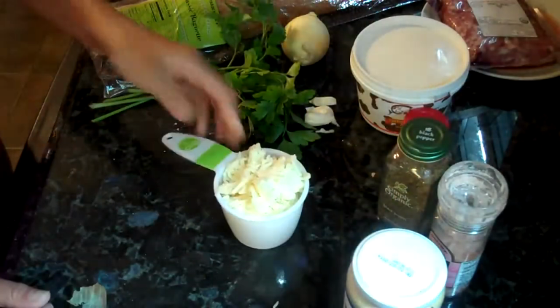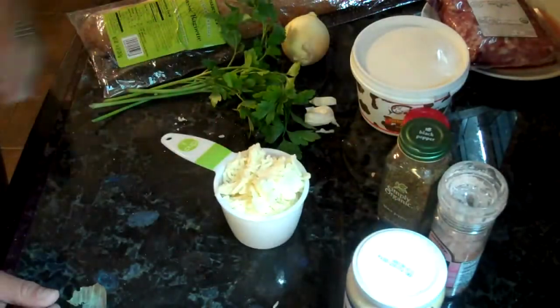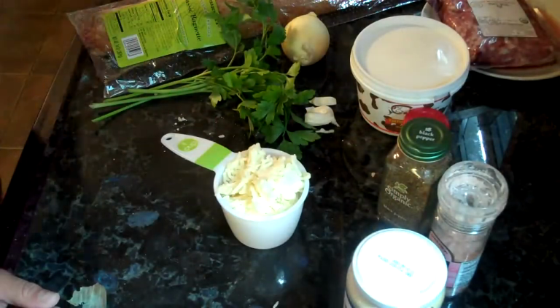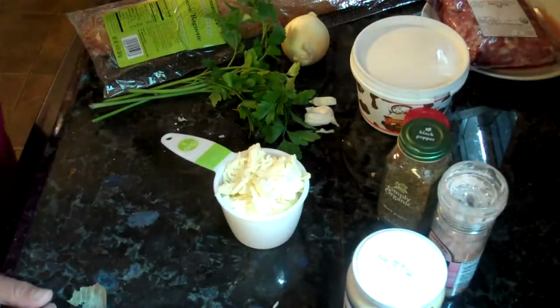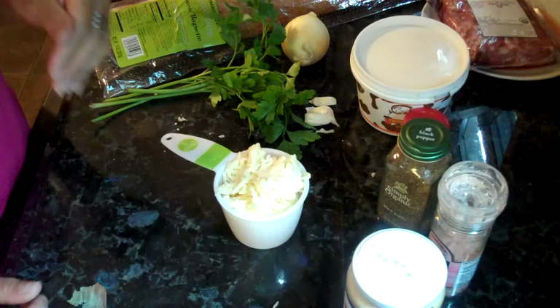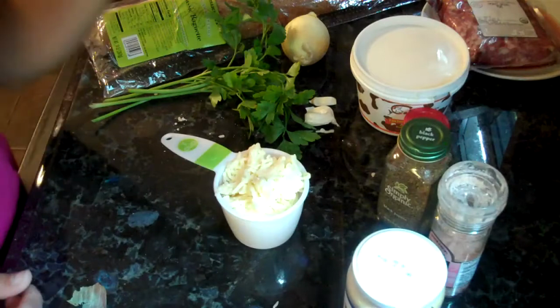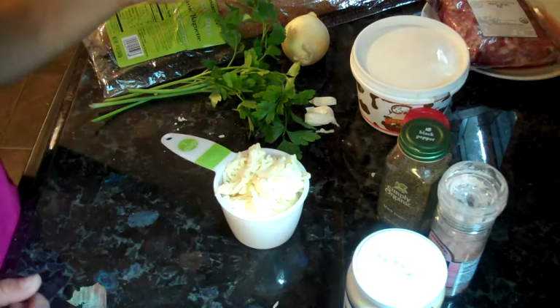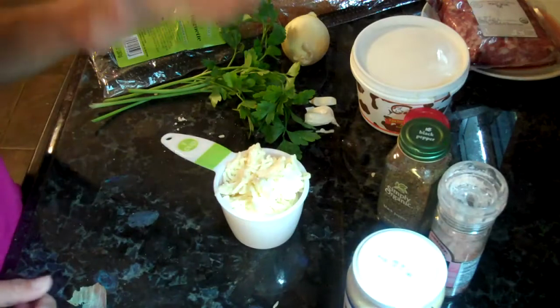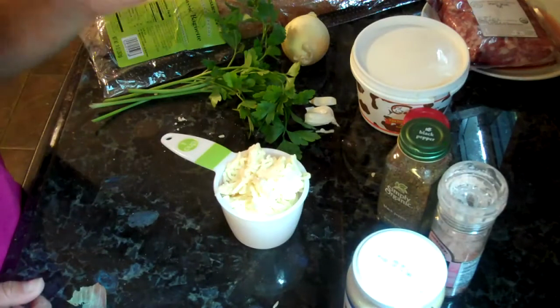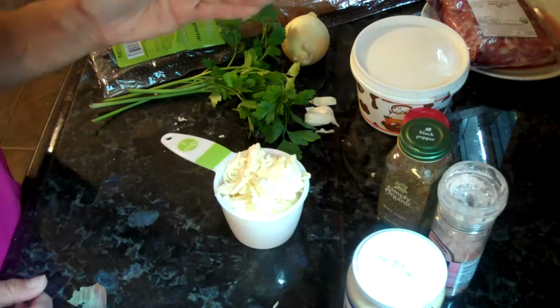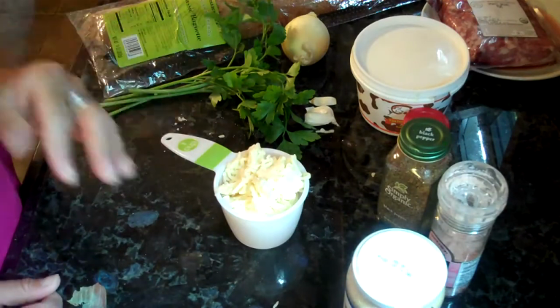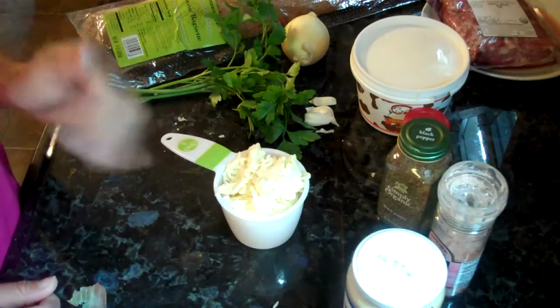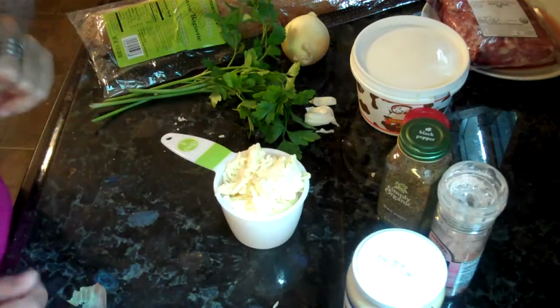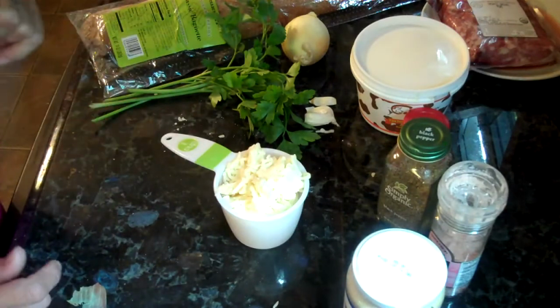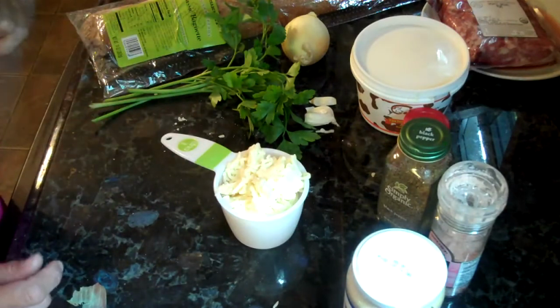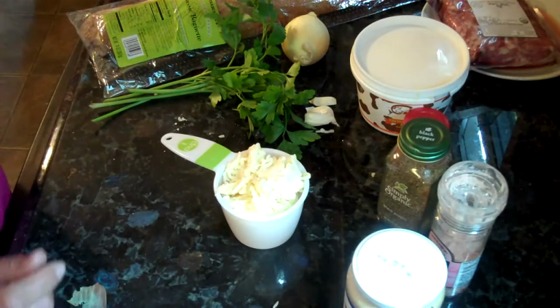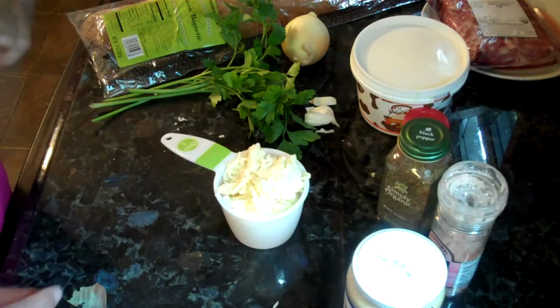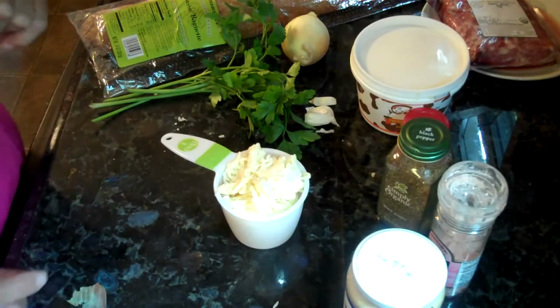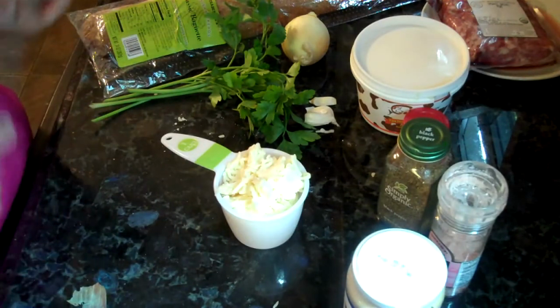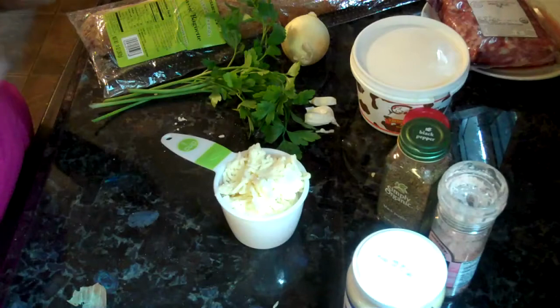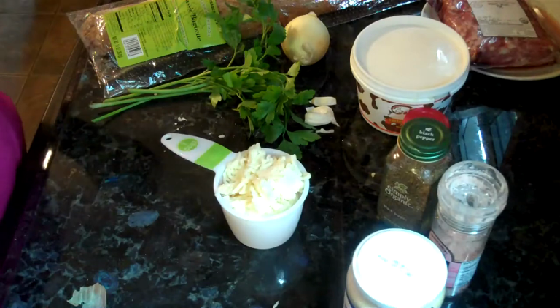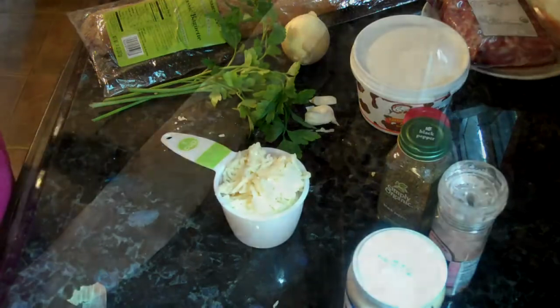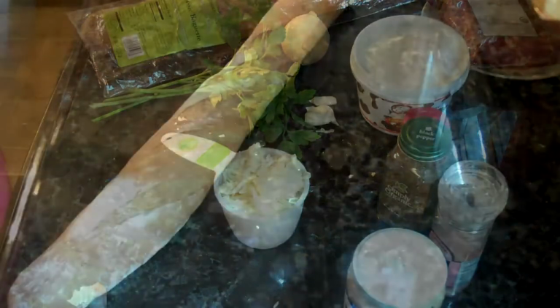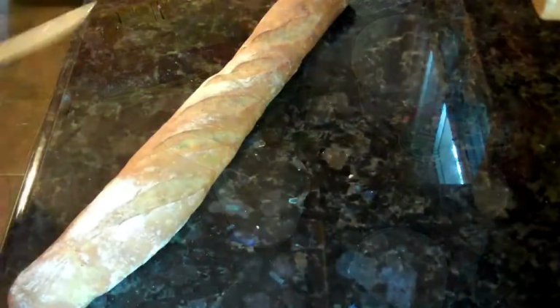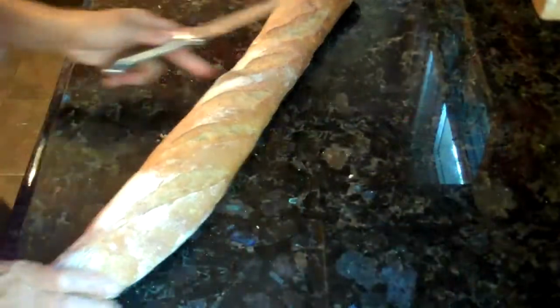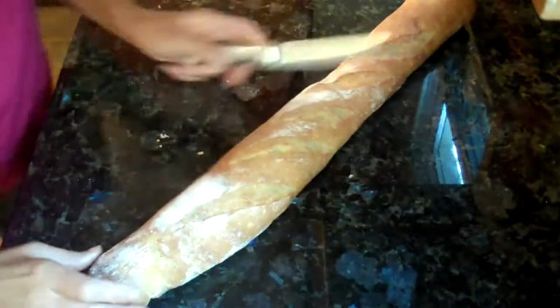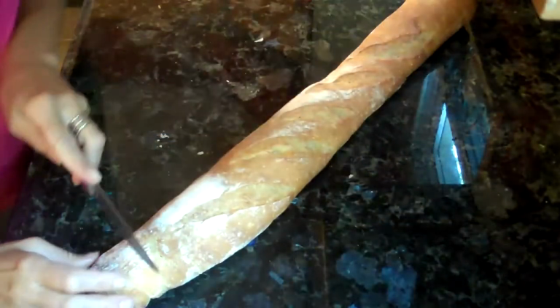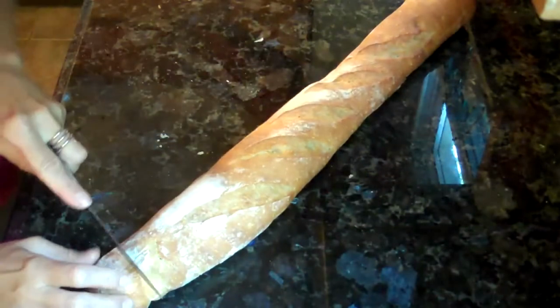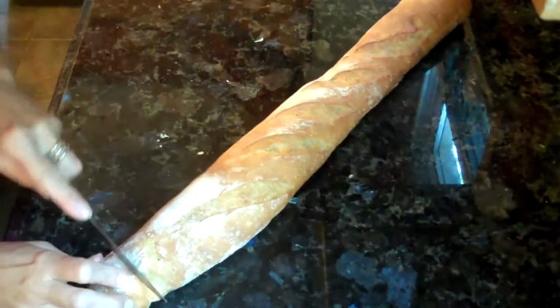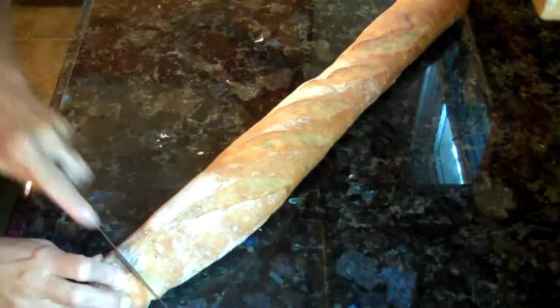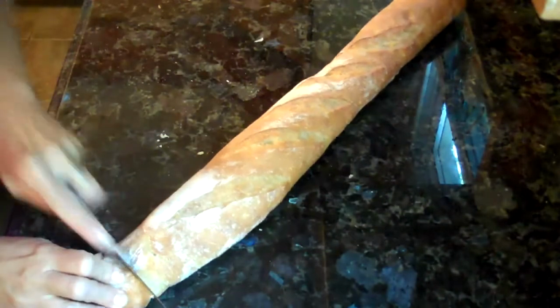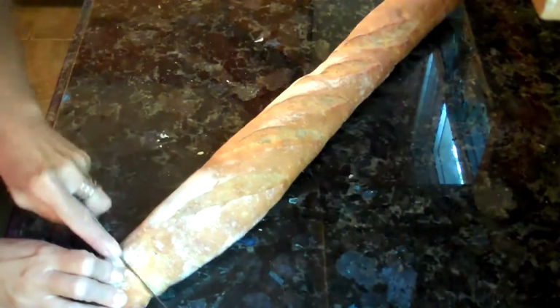So those are all the things you need. You can add or delete or whatever — my boys like it pretty simple, no peppers and all that jazz. So that's what we're going to do. You want to cut off the ends of the French bread.